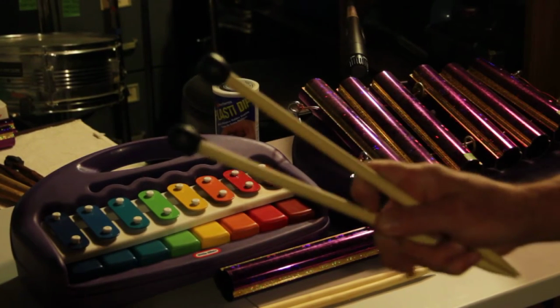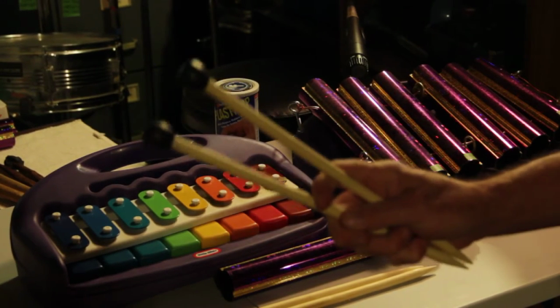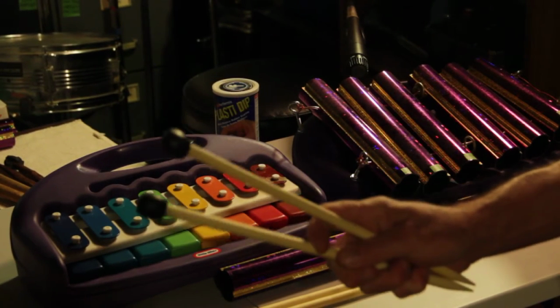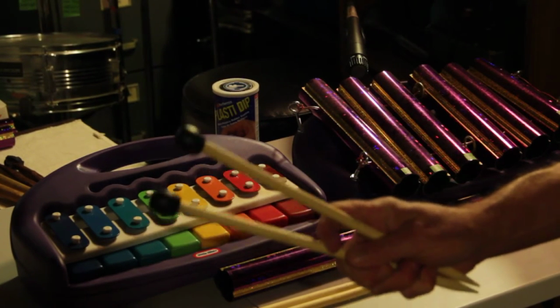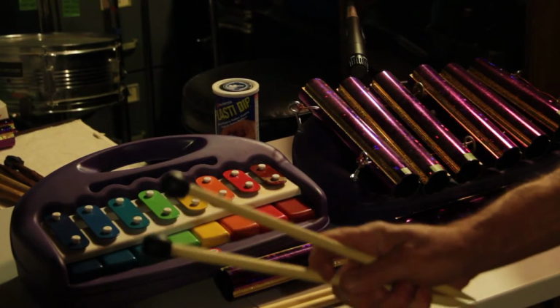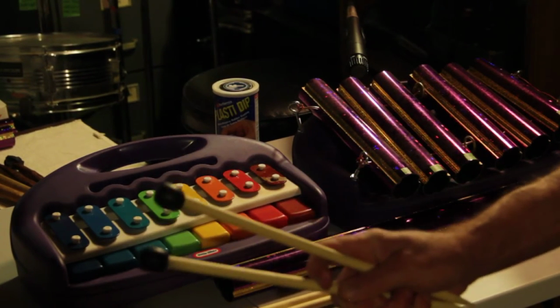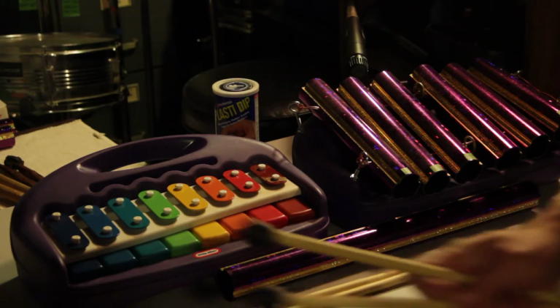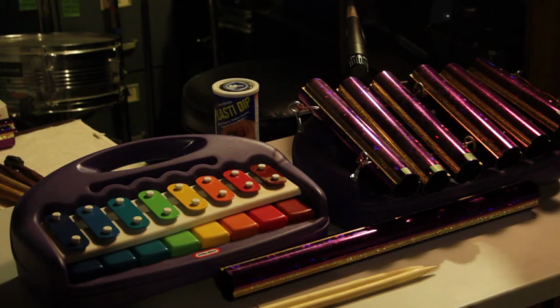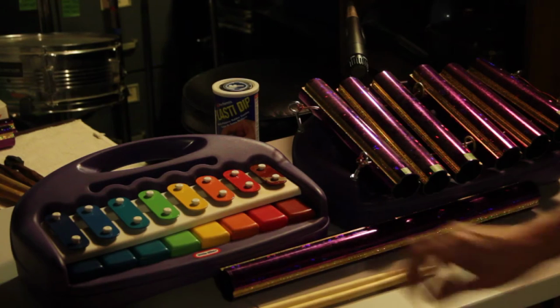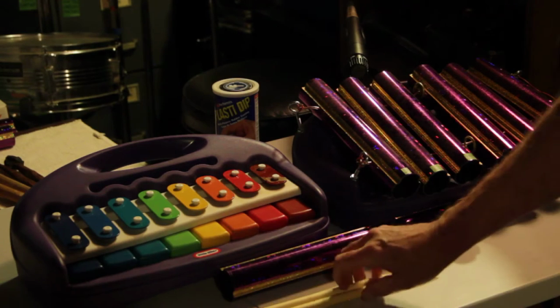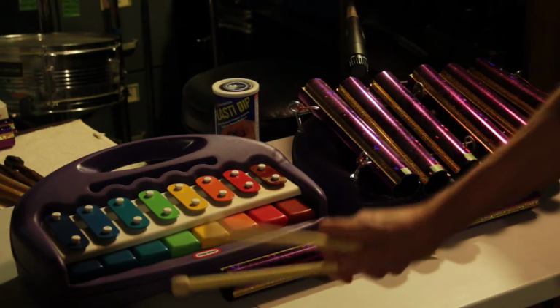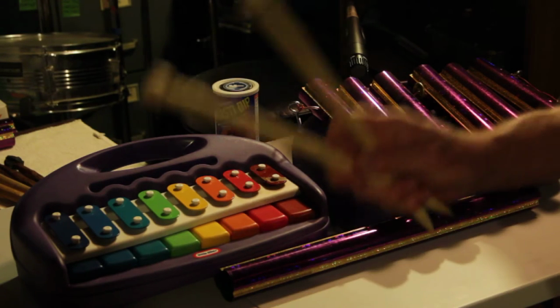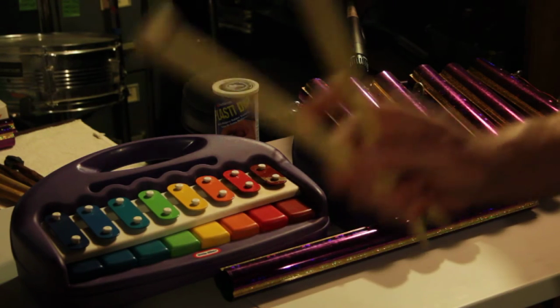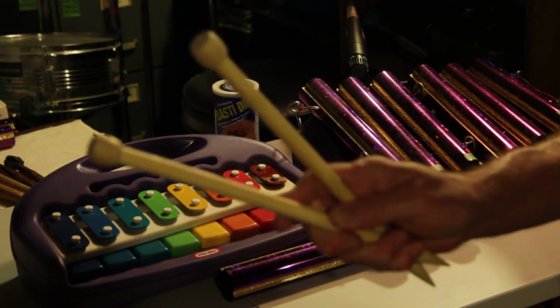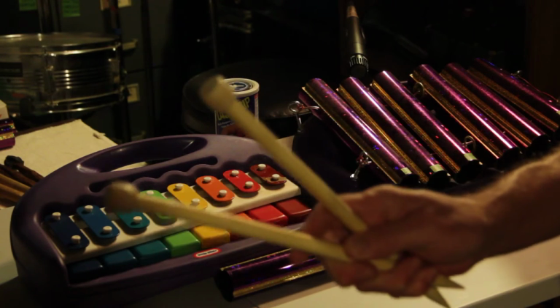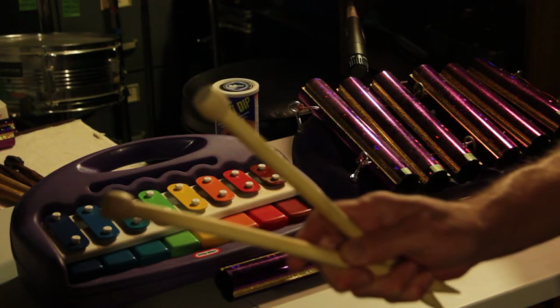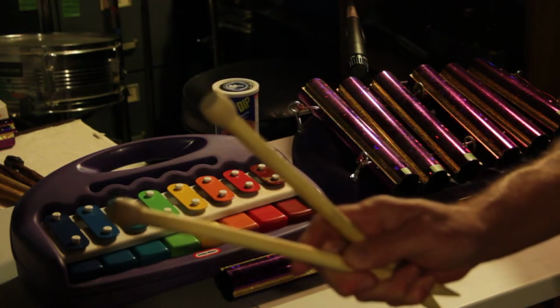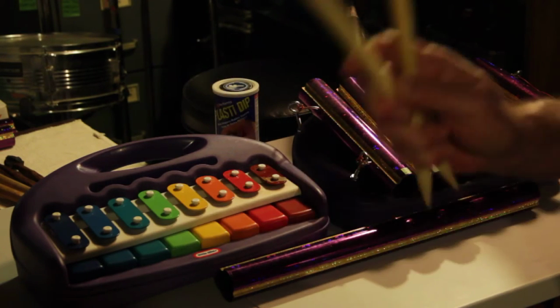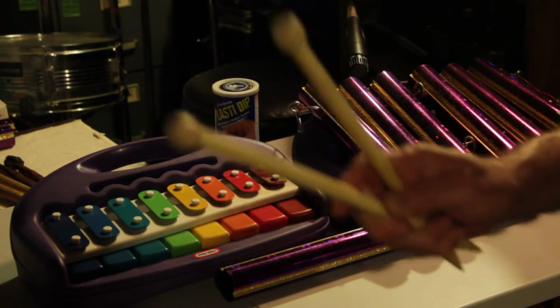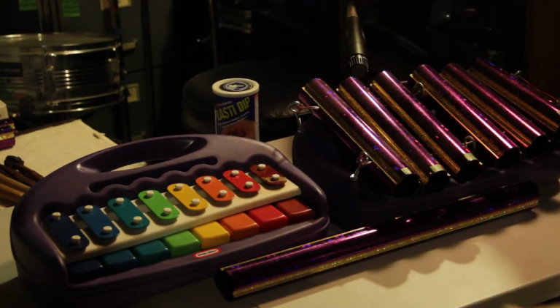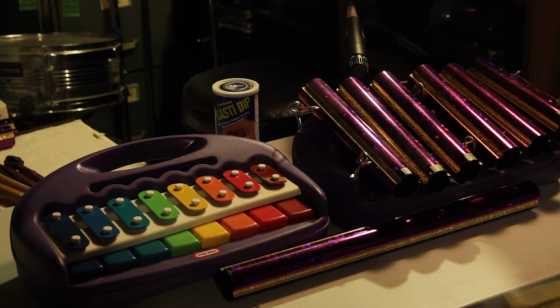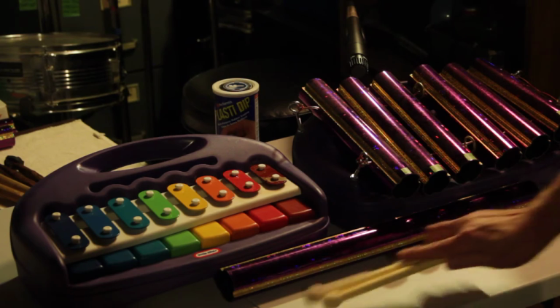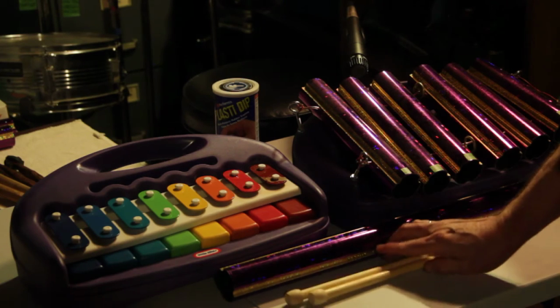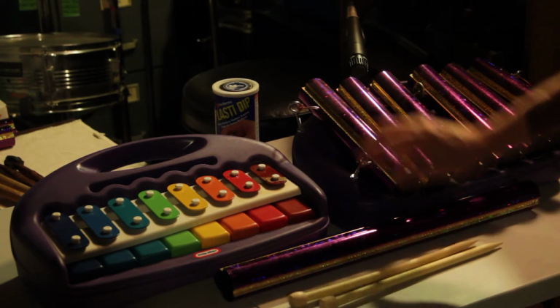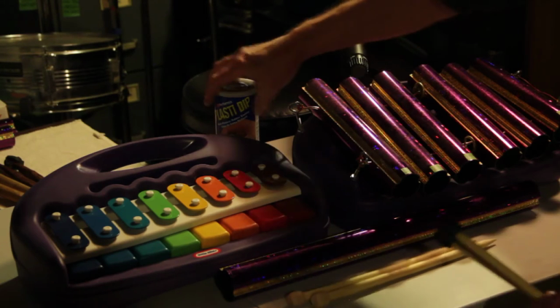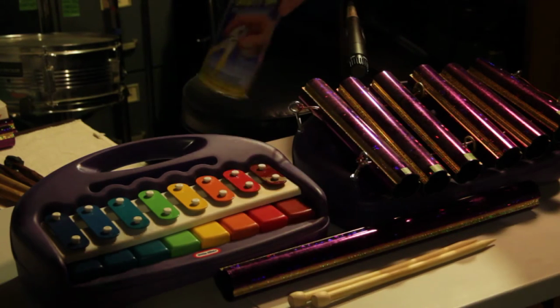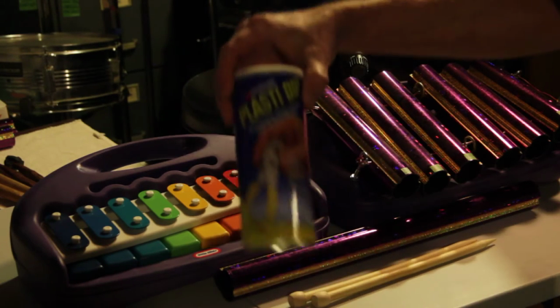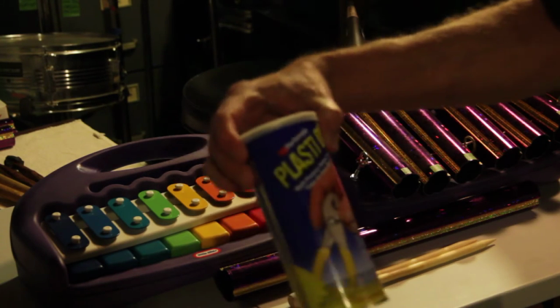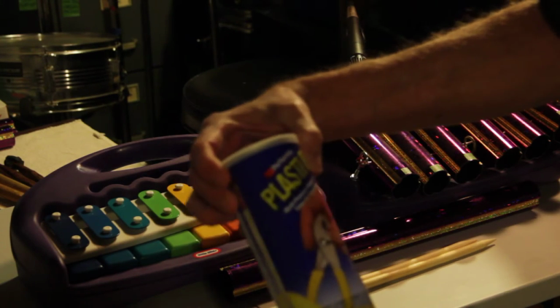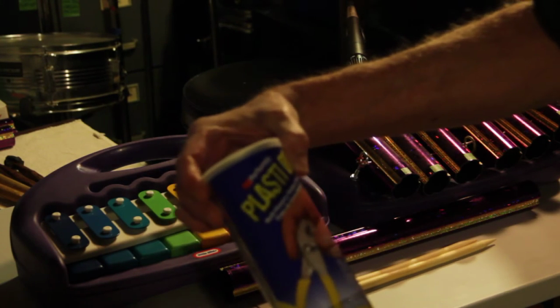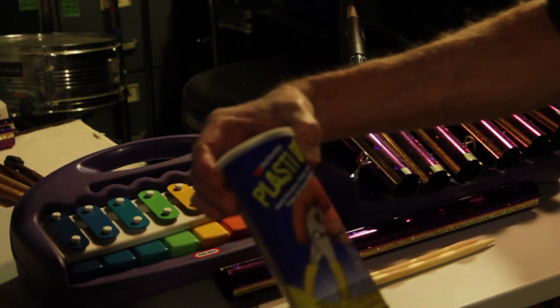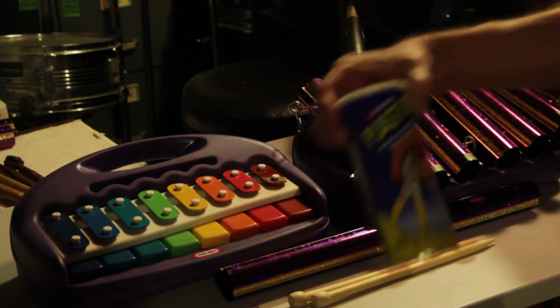These are the new mallets that I've built. This is what they're based on — wooden knitting needles. This is what I used: plastic dip.